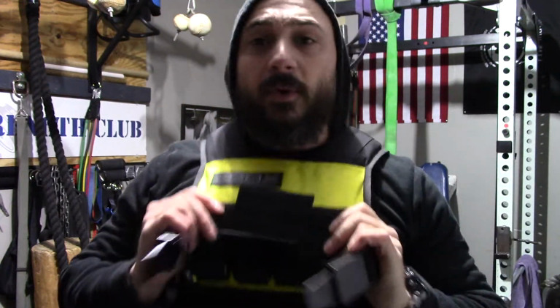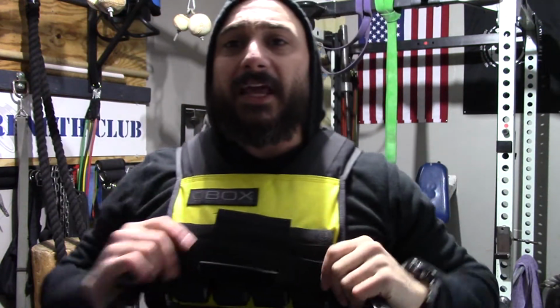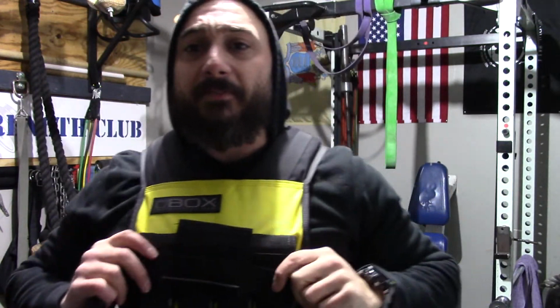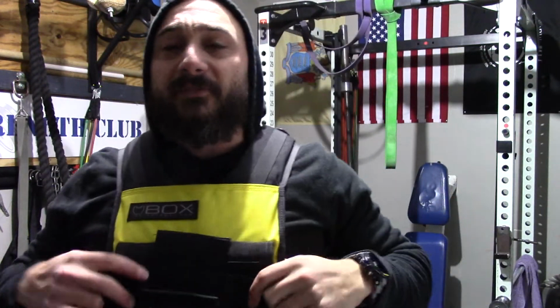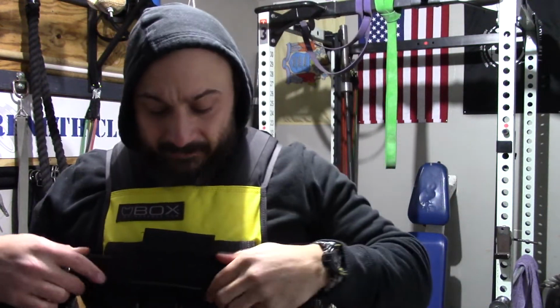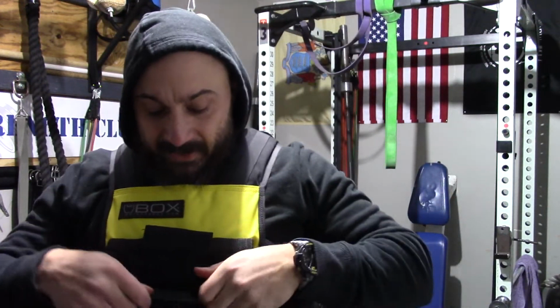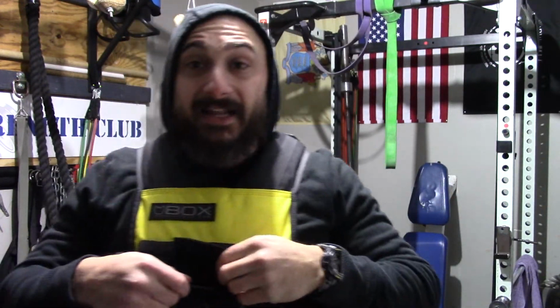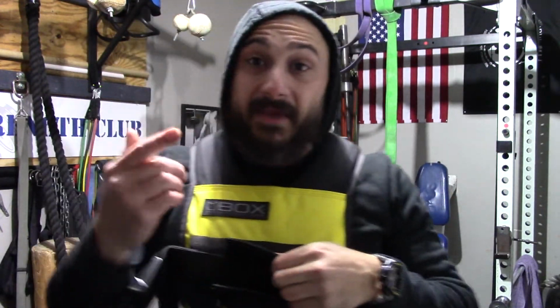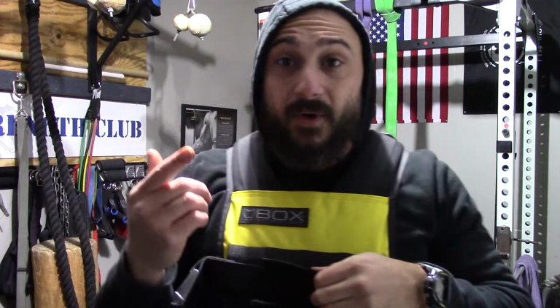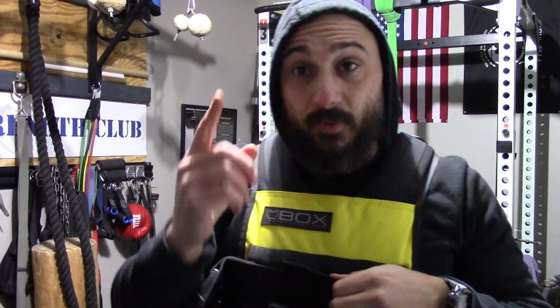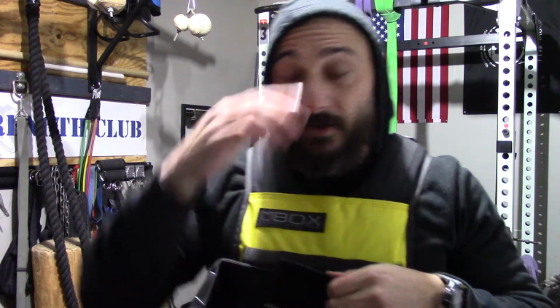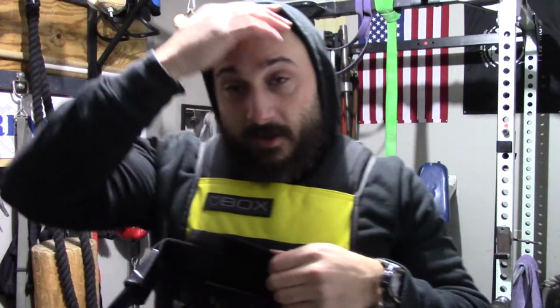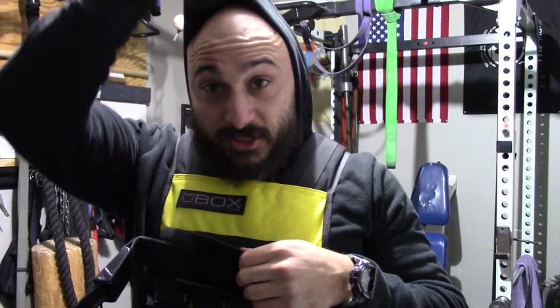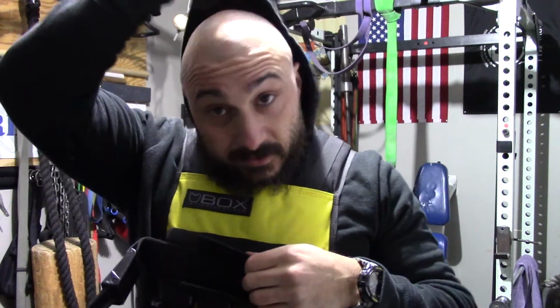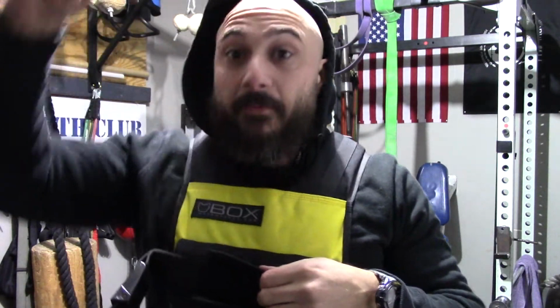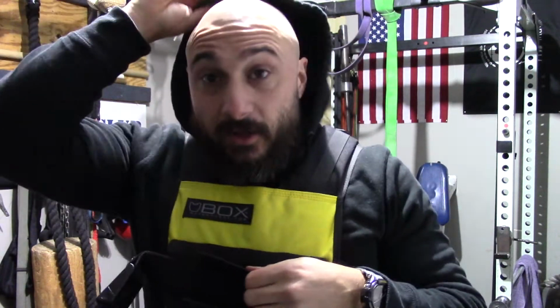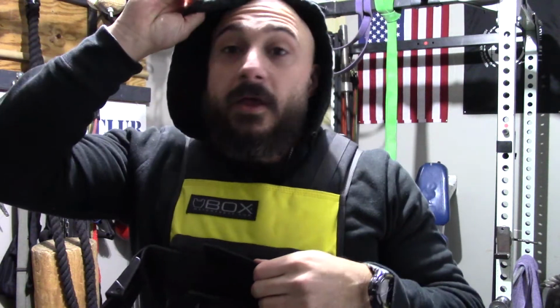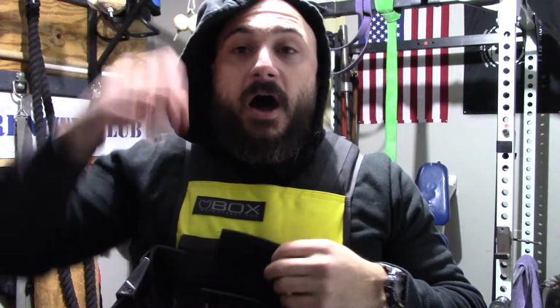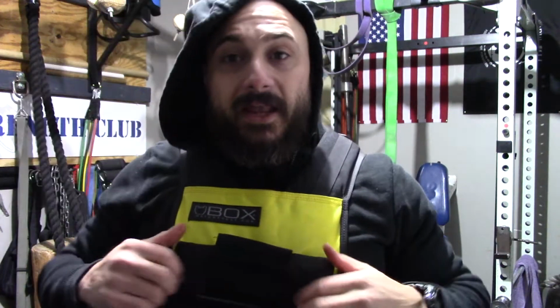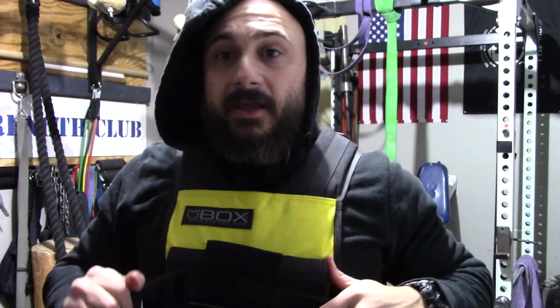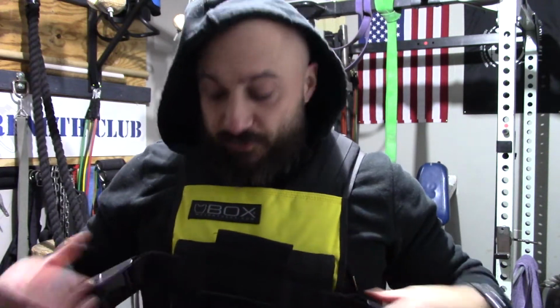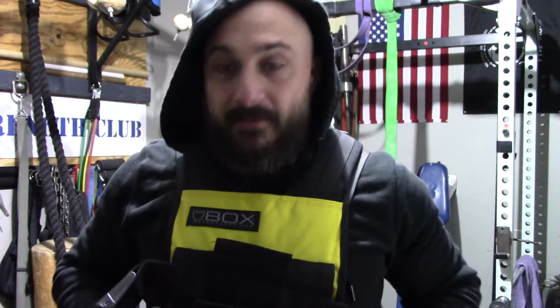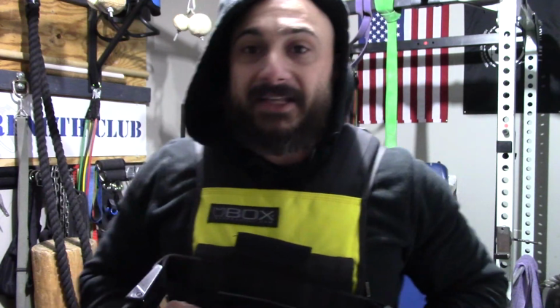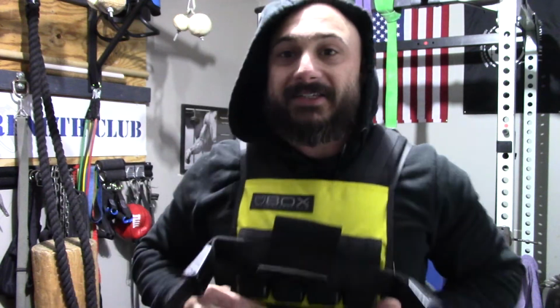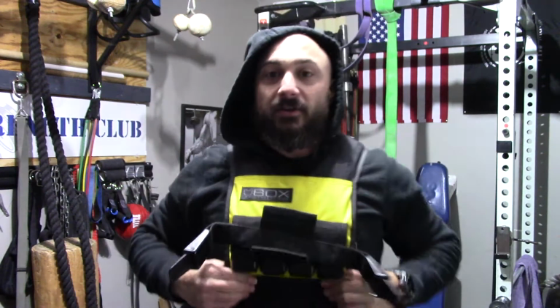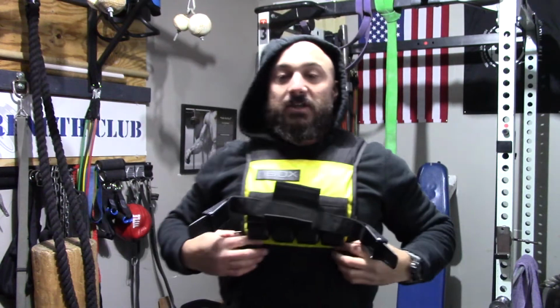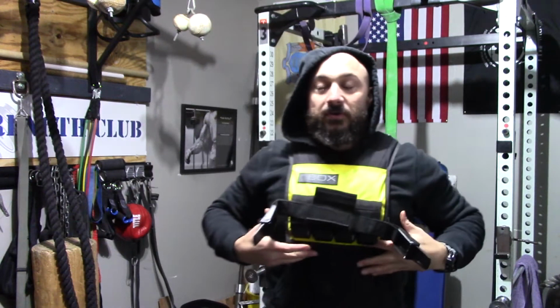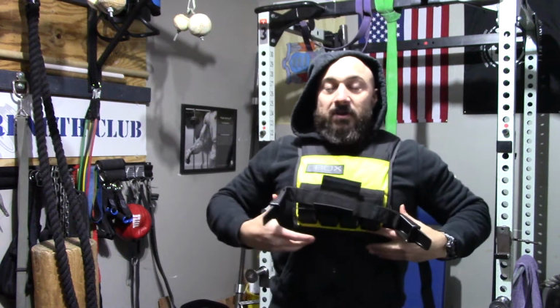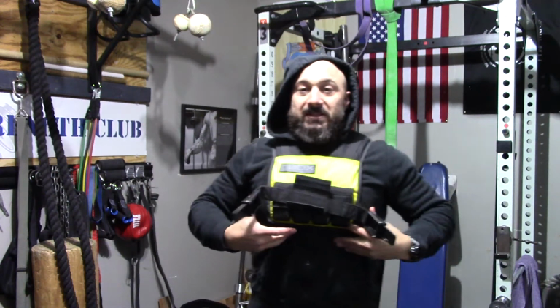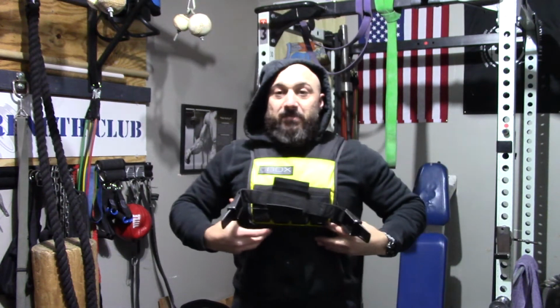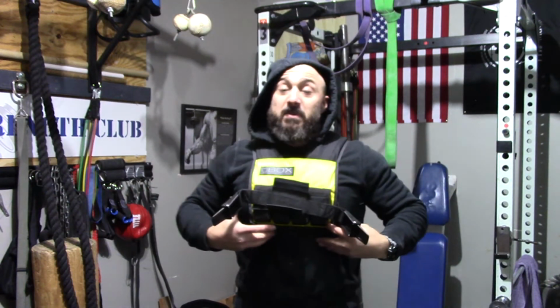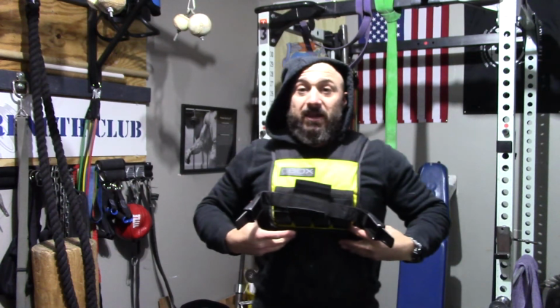The one thing I like about the Fox Weight Vest is that it's made in the U.S., number one, which is kind of a big deal, and it's pretty compact — as you guys can see, it only goes up to basically the bottom of my ribcage.